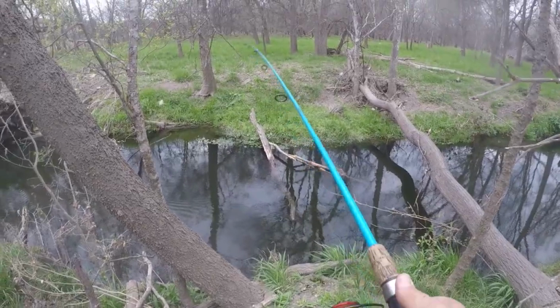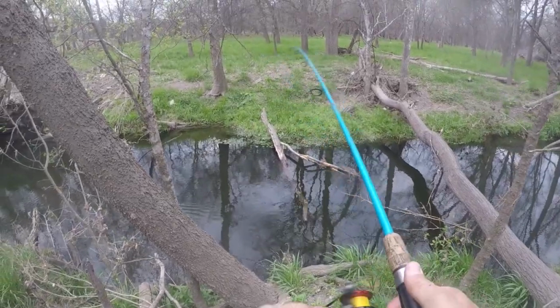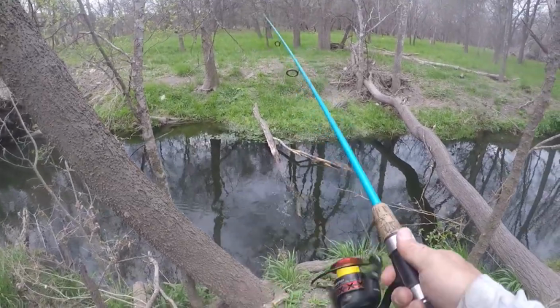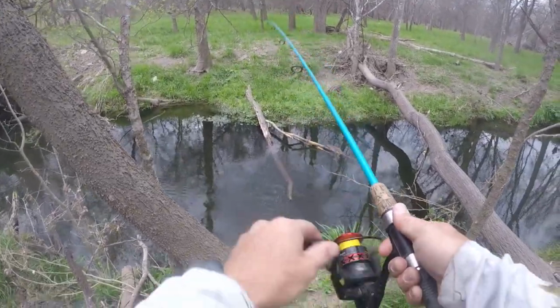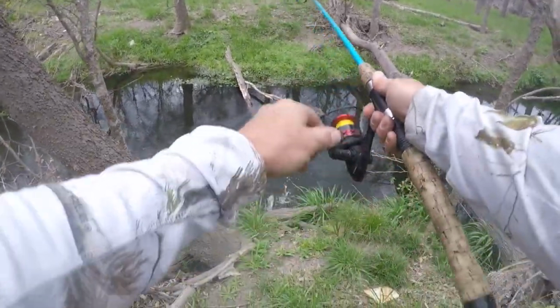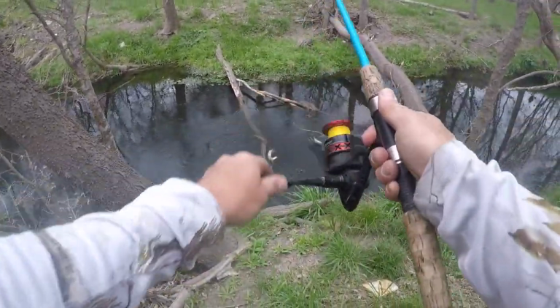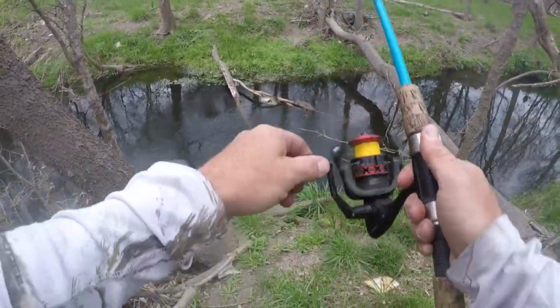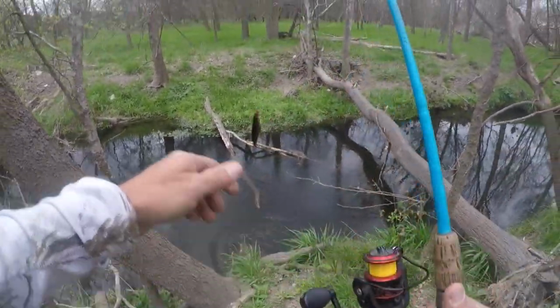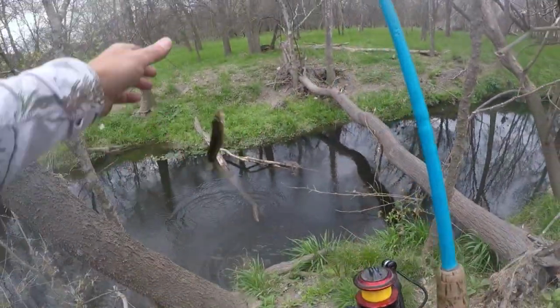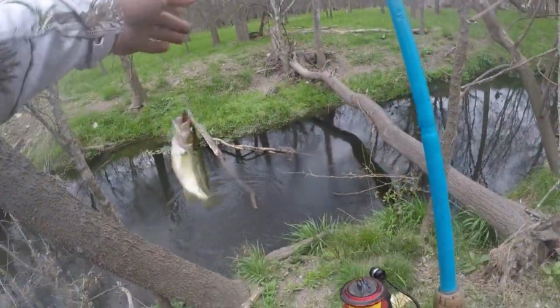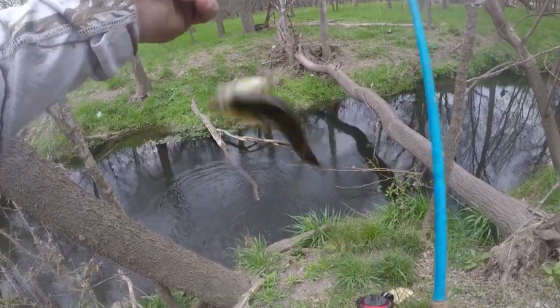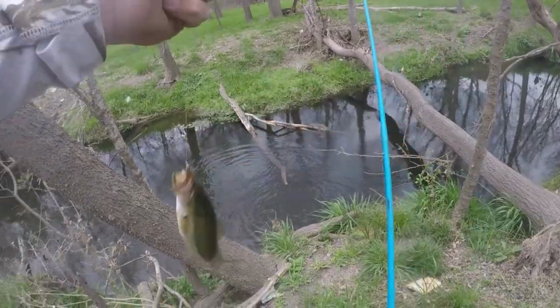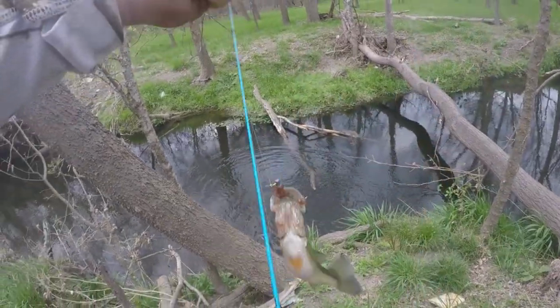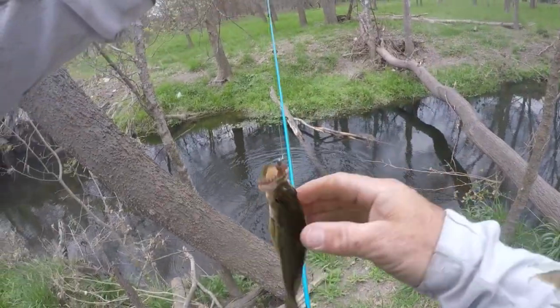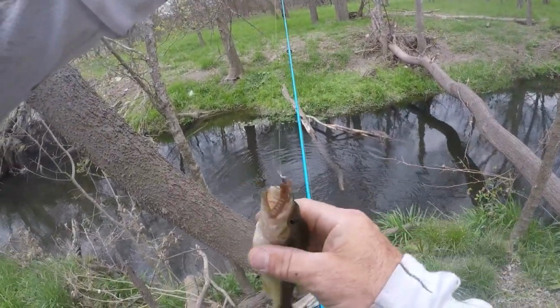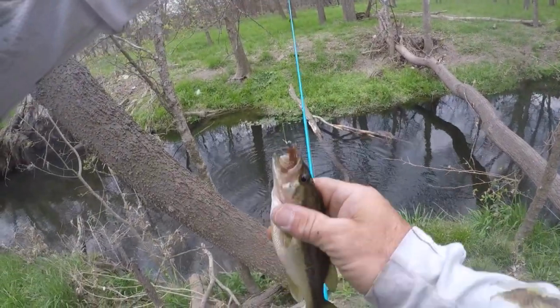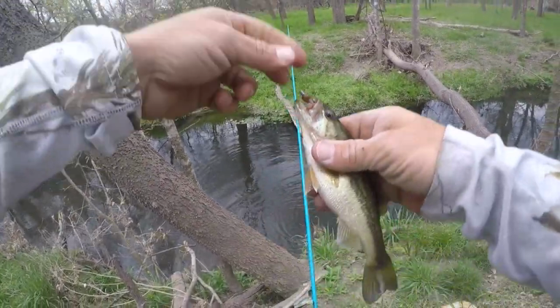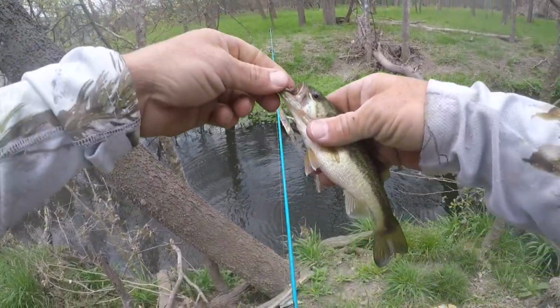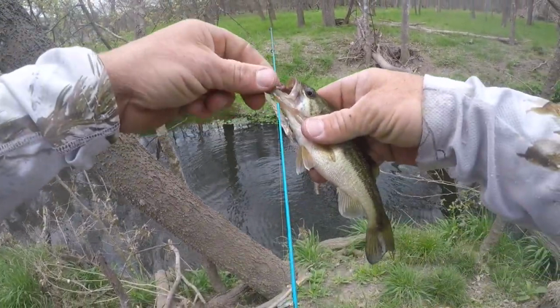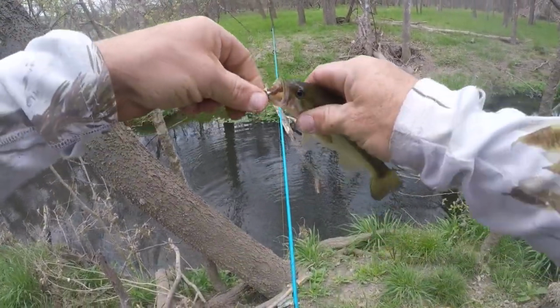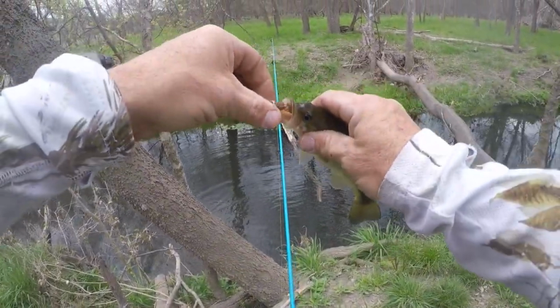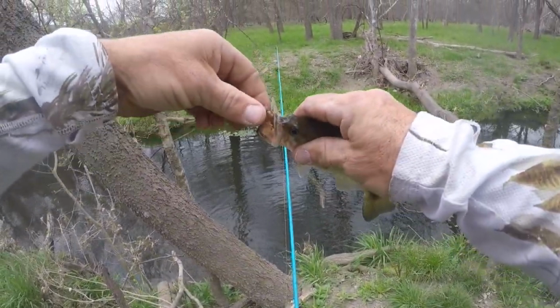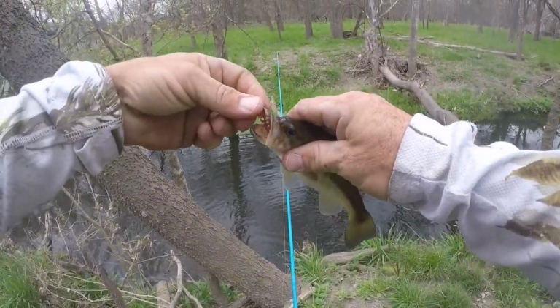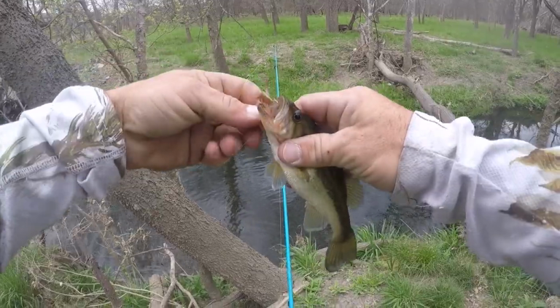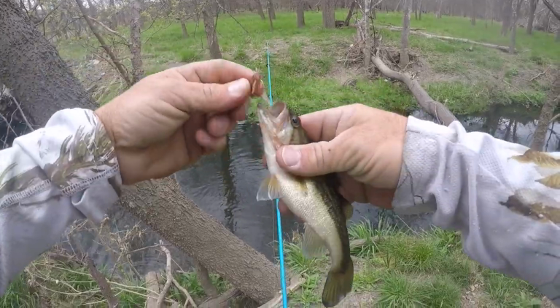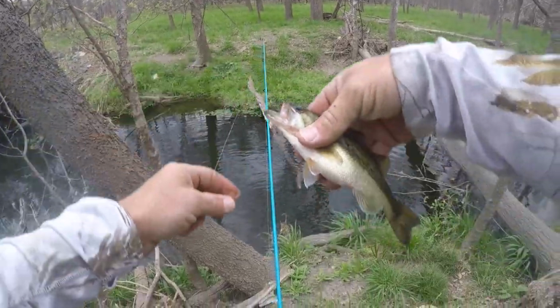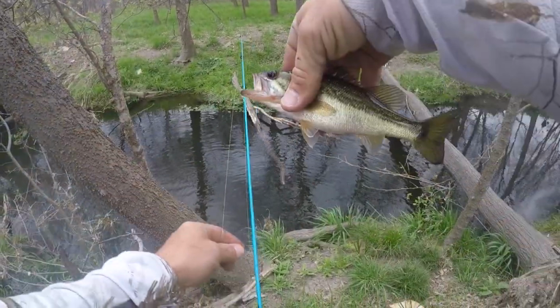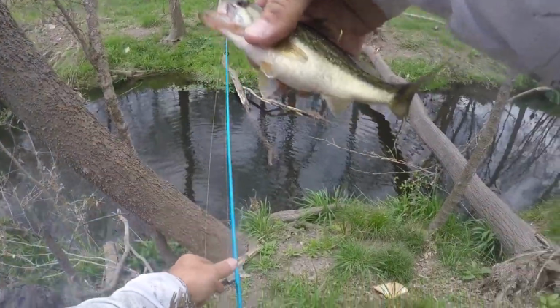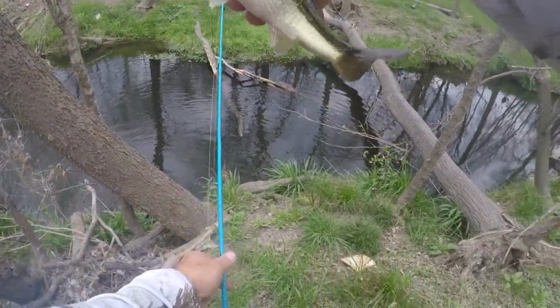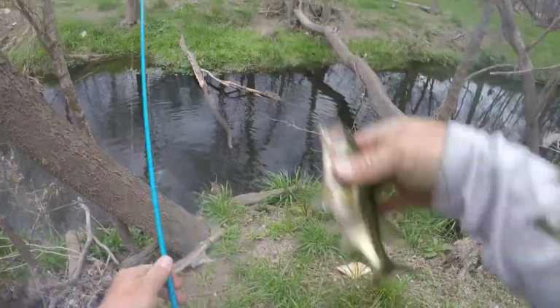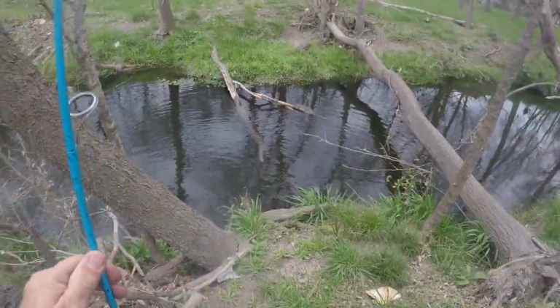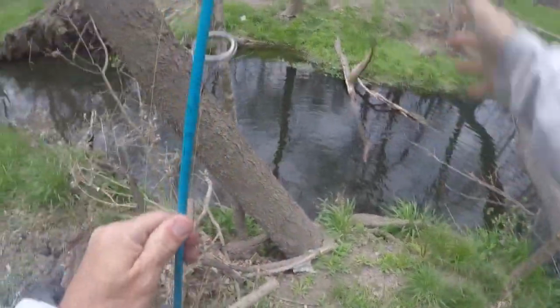Got one right there! Little dude. That was cool. Just a little guy though — little chunky guy. Thanks bud.